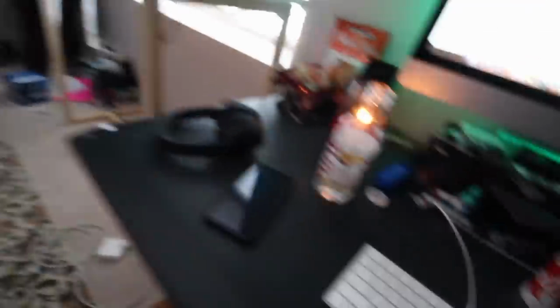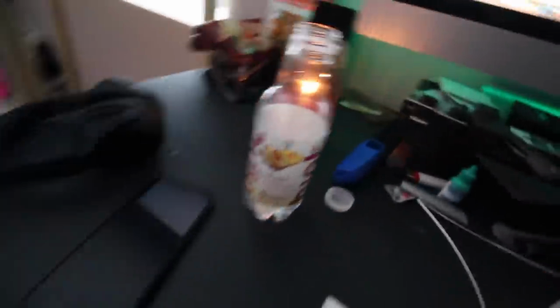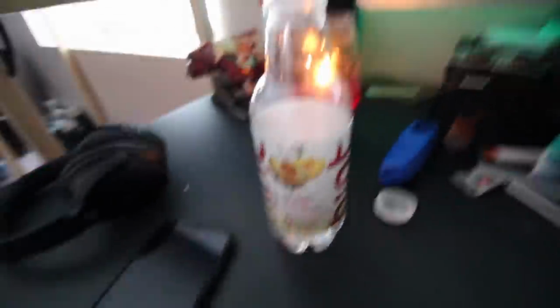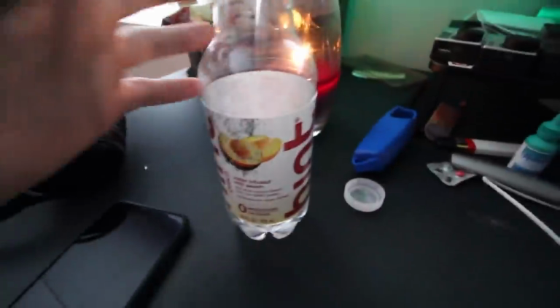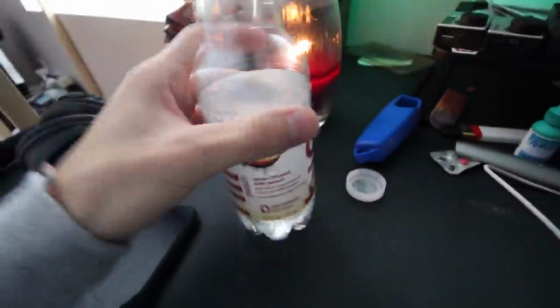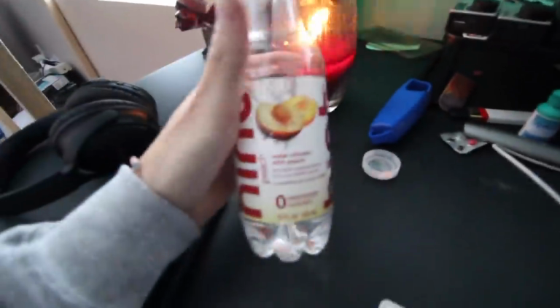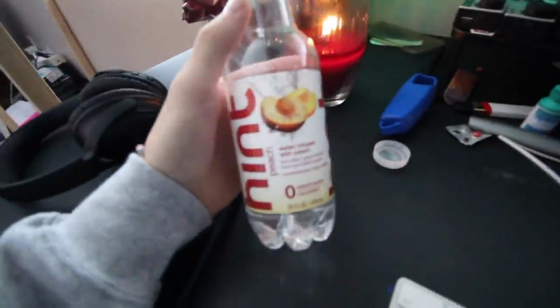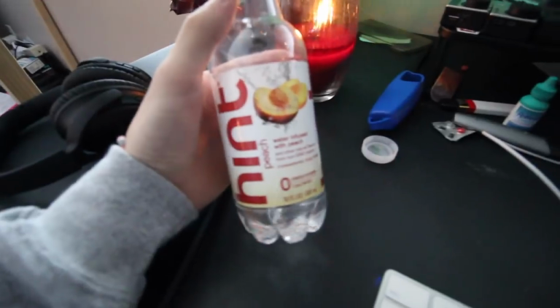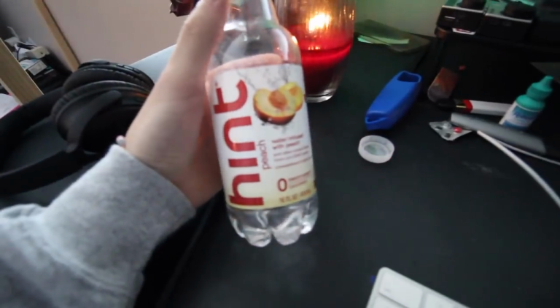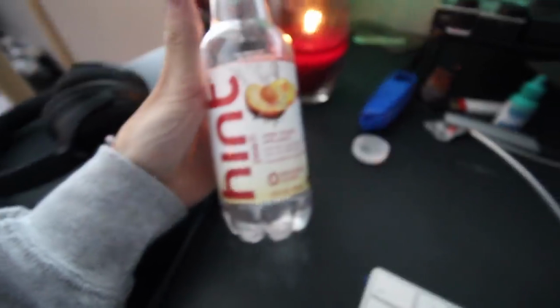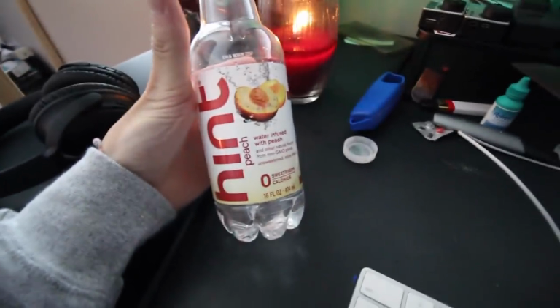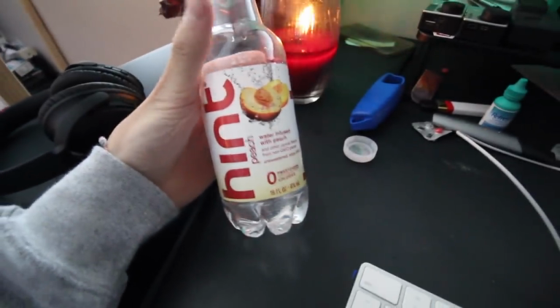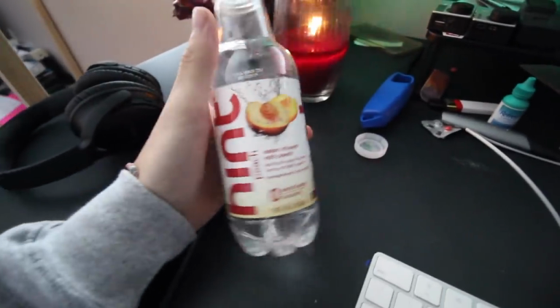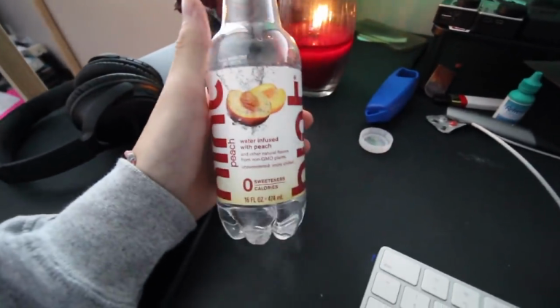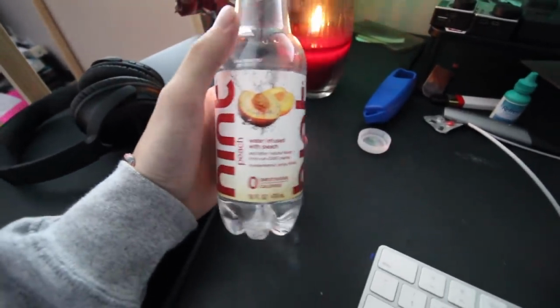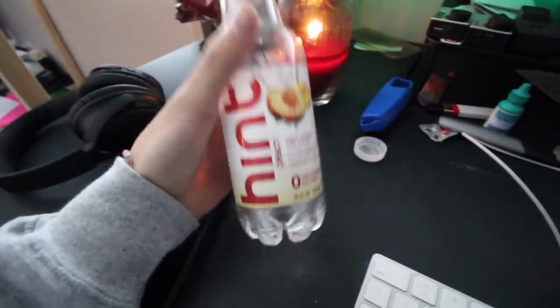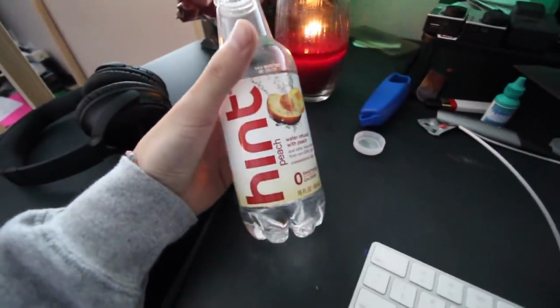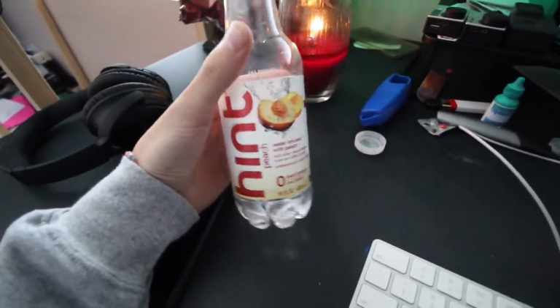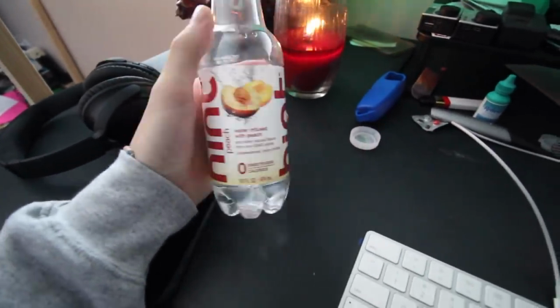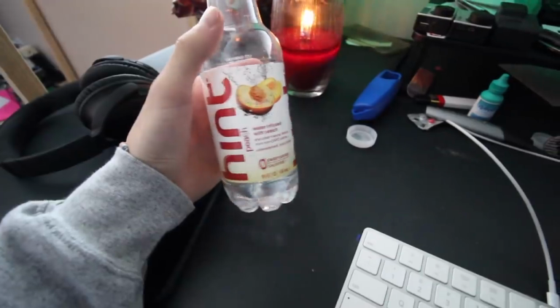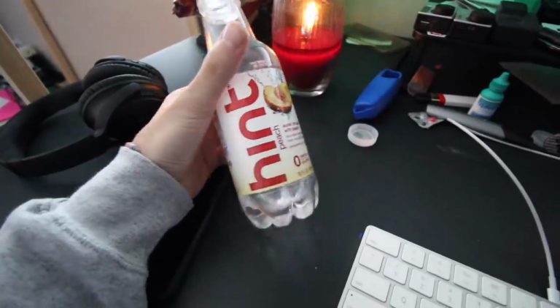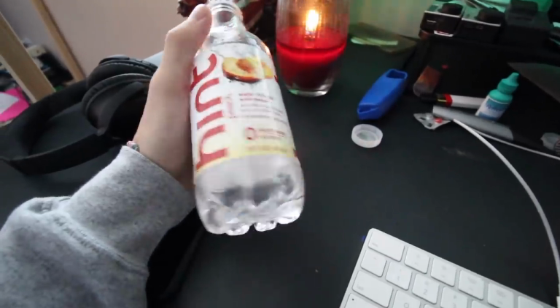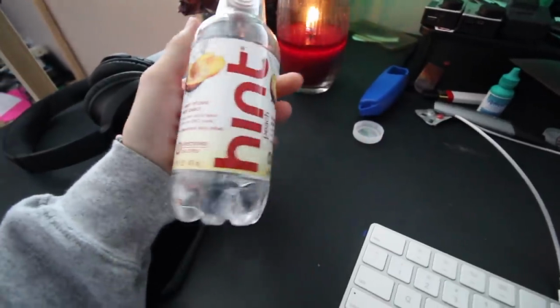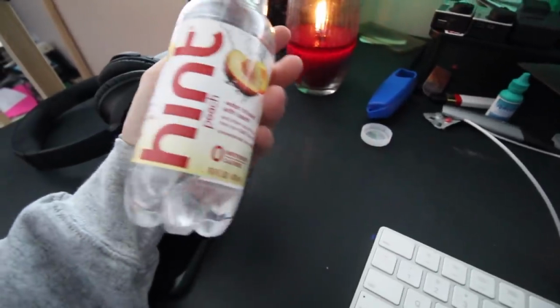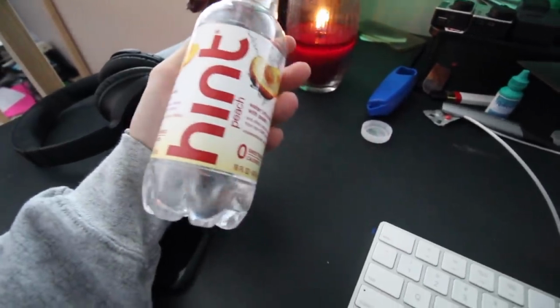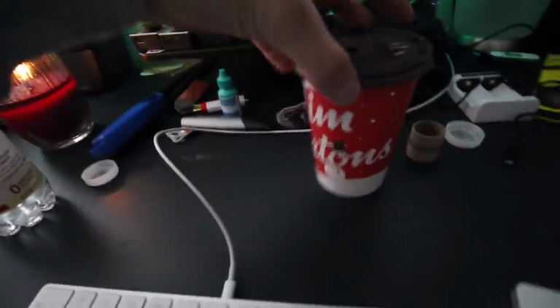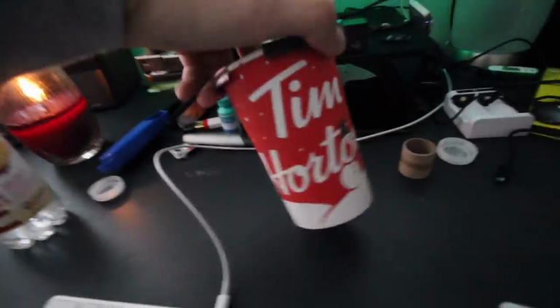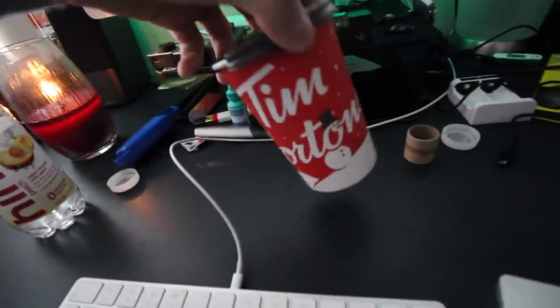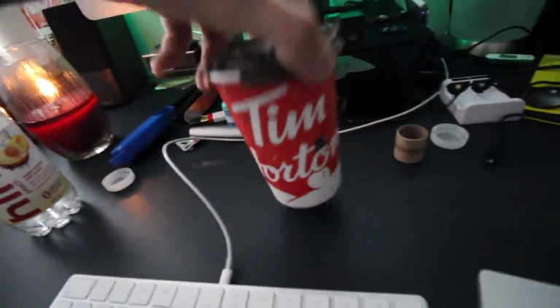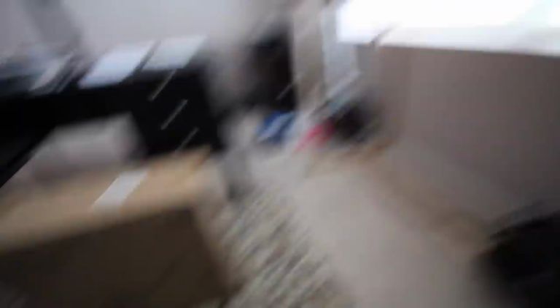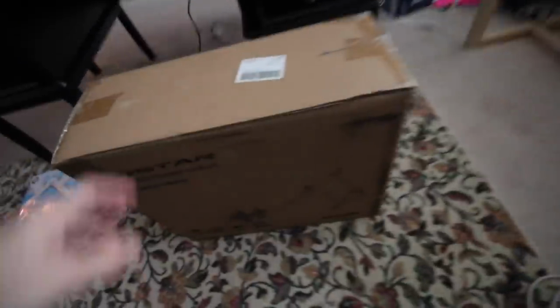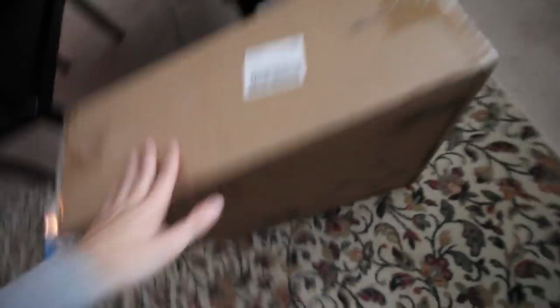Side note — if you have not tried Hint water, they just came out with Hint Peach. Best in the game. I just ordered like 50 bottles of this, best stuff, along with the normal Tim Hortons.